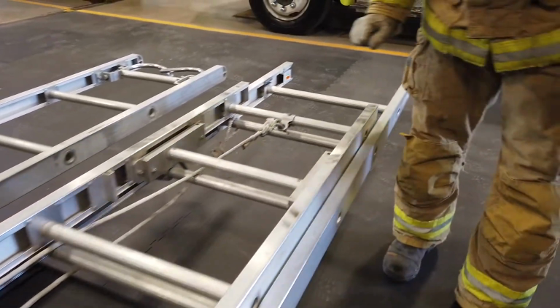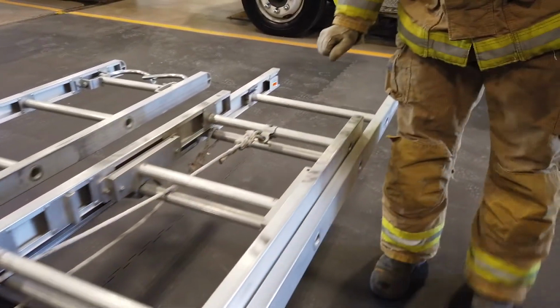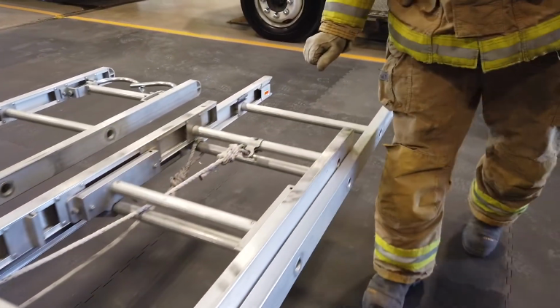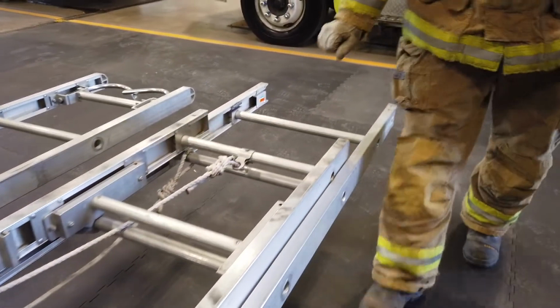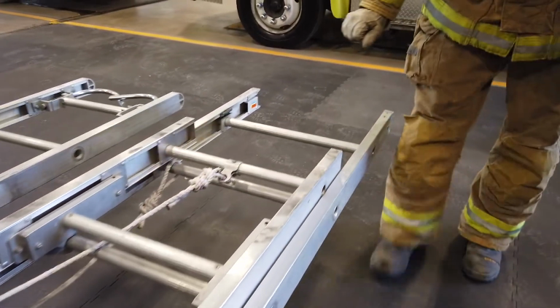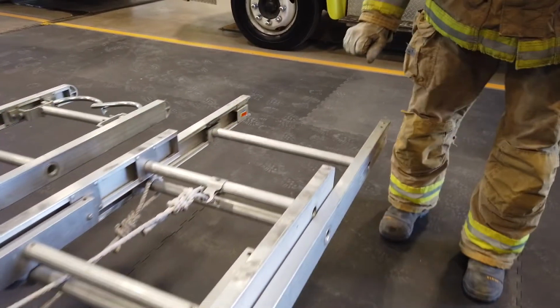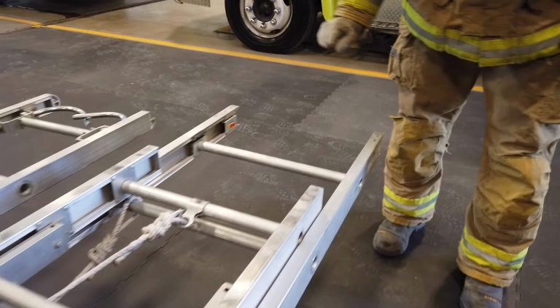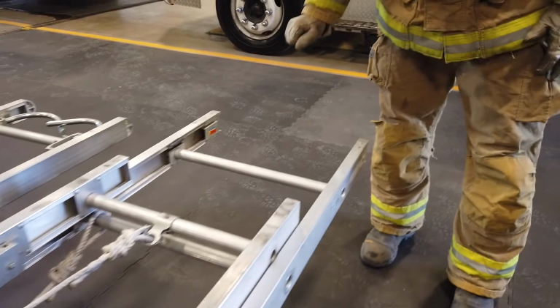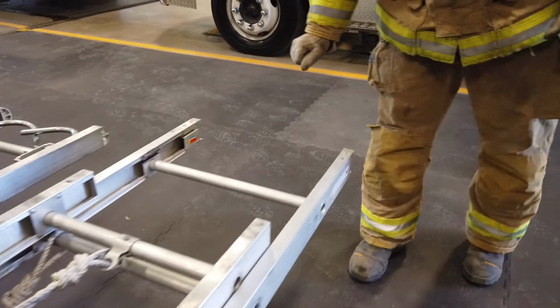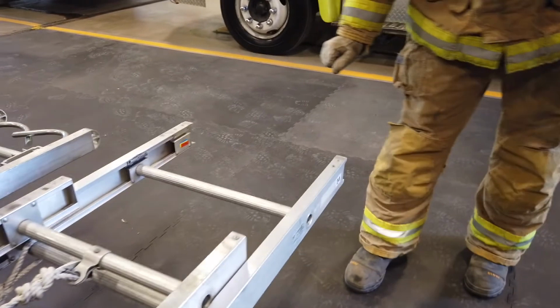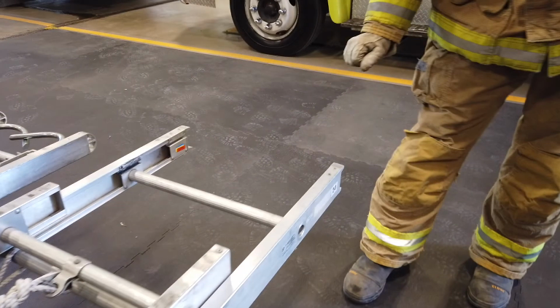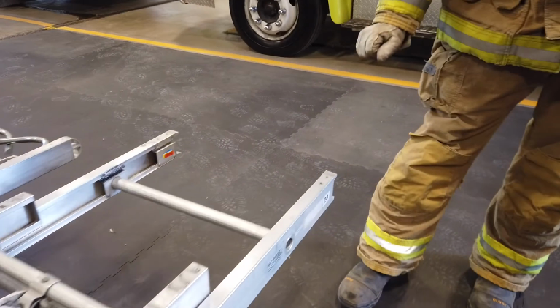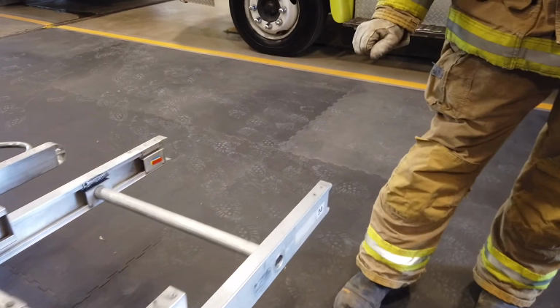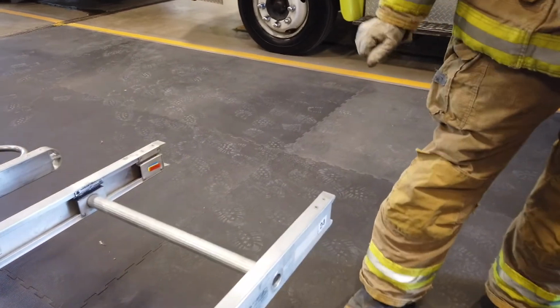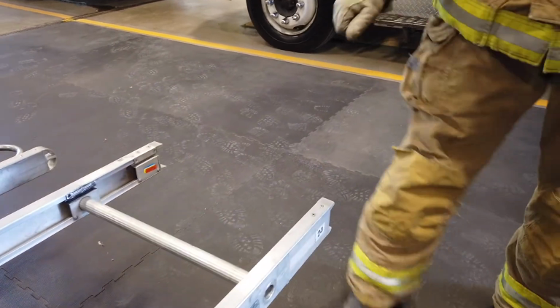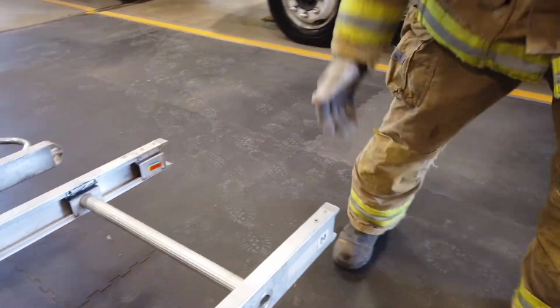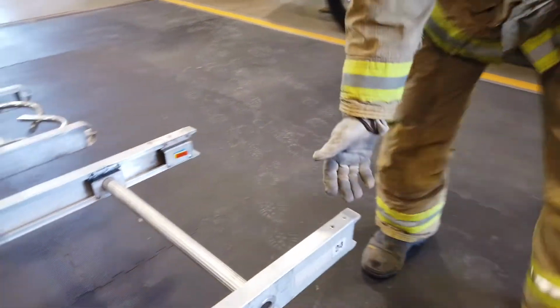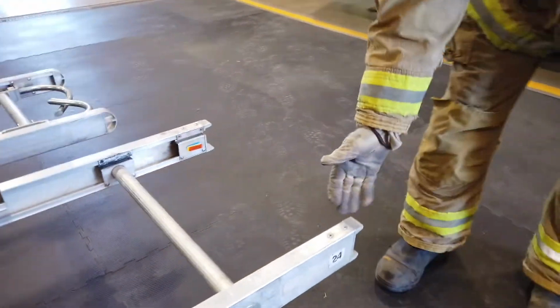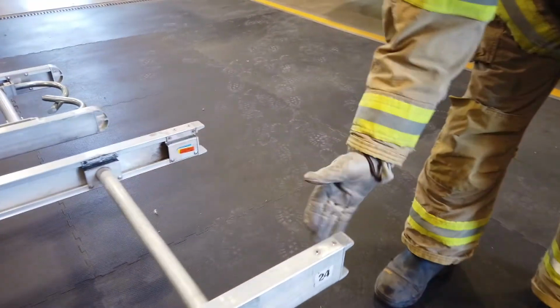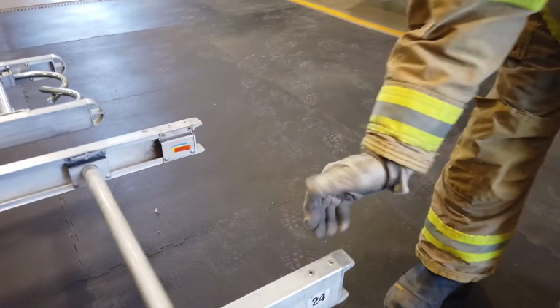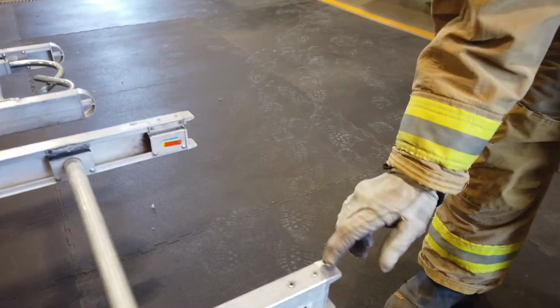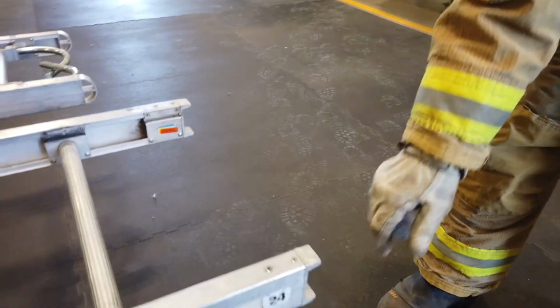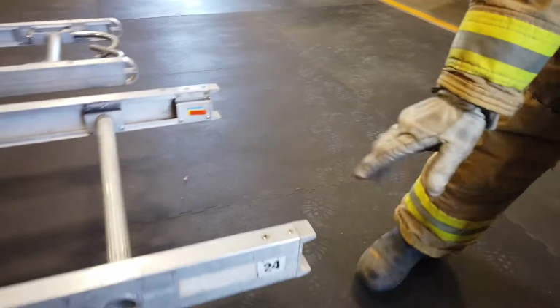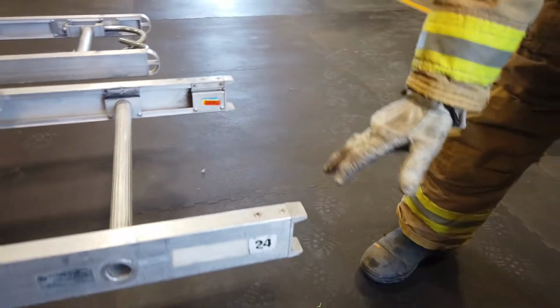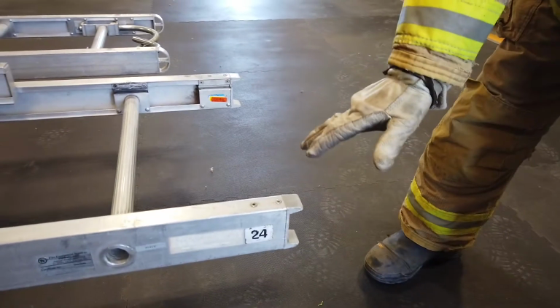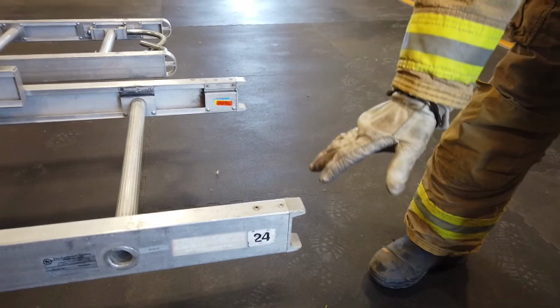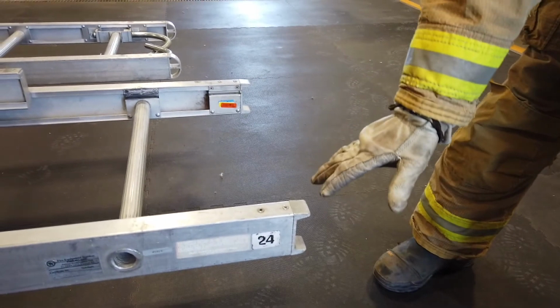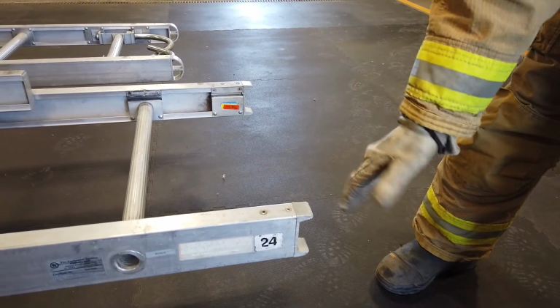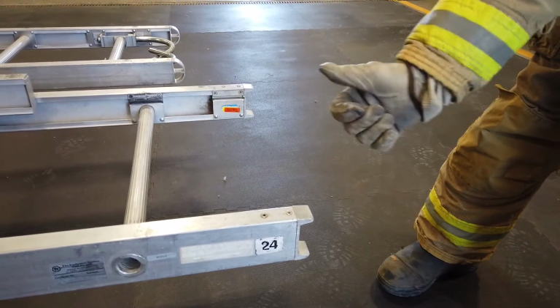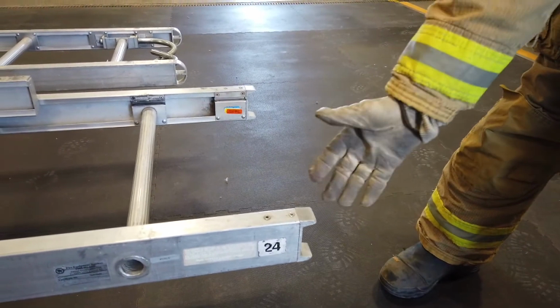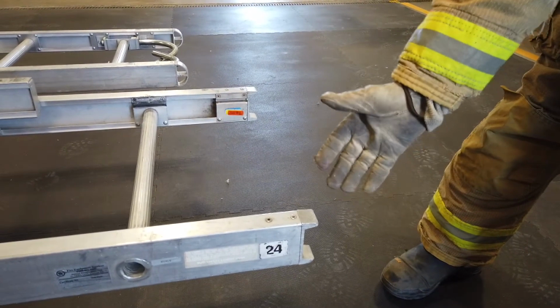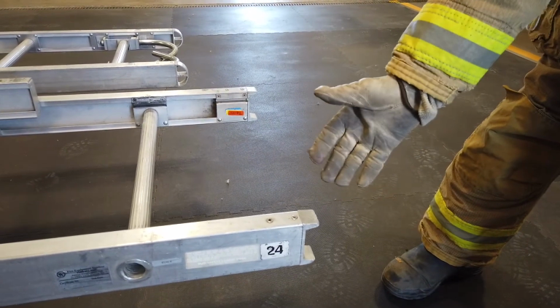At the butt of the ladder, we have butt spurs. You want to make sure that they're not broken and that they are also clean.